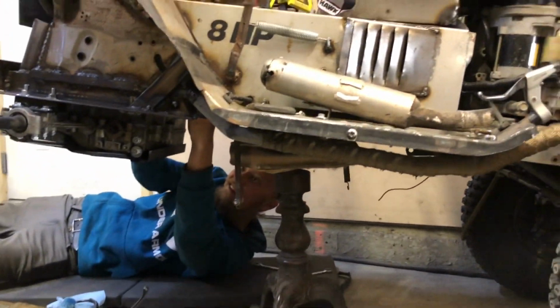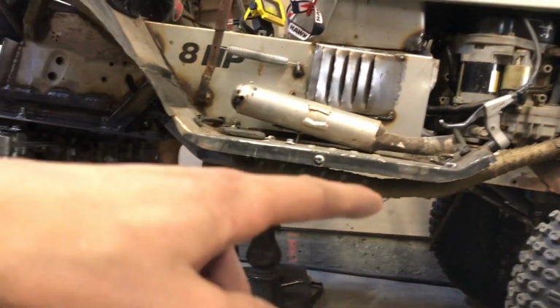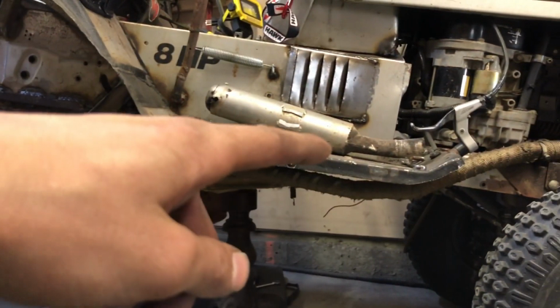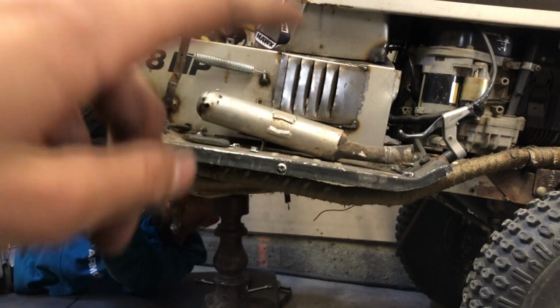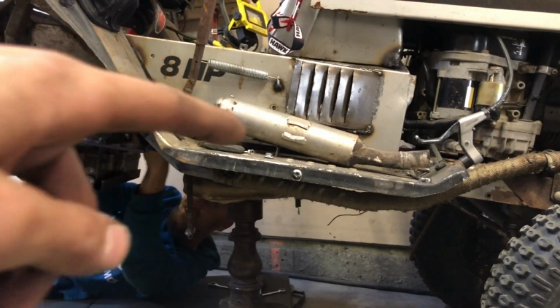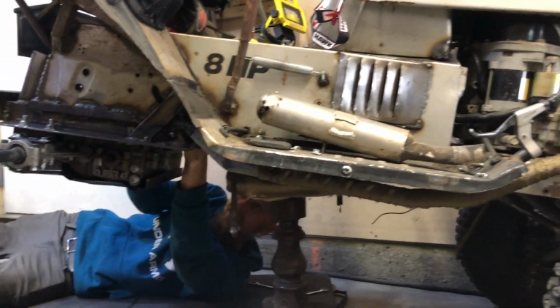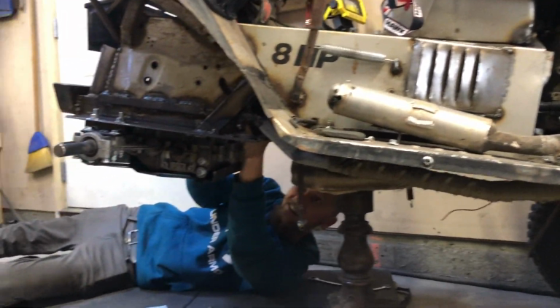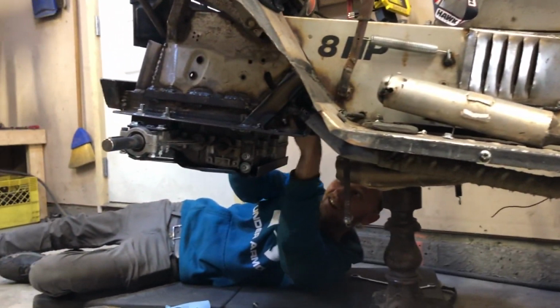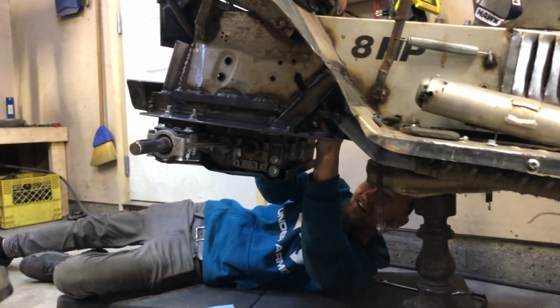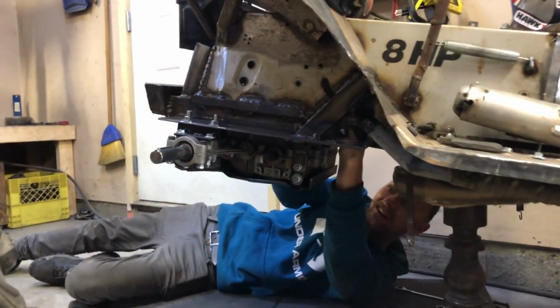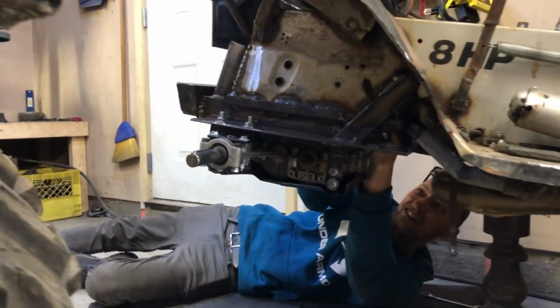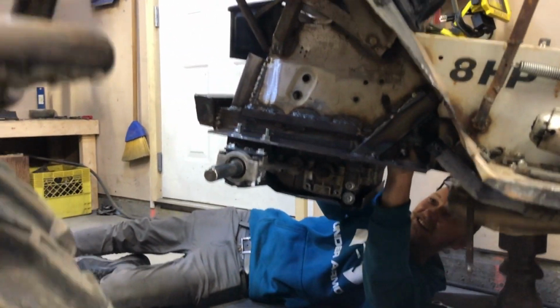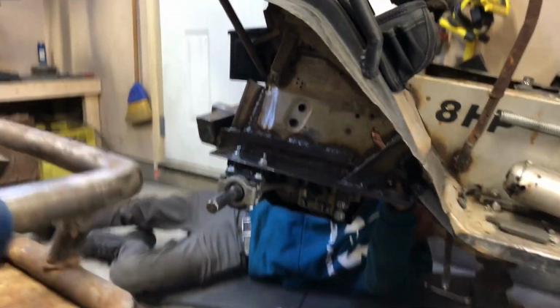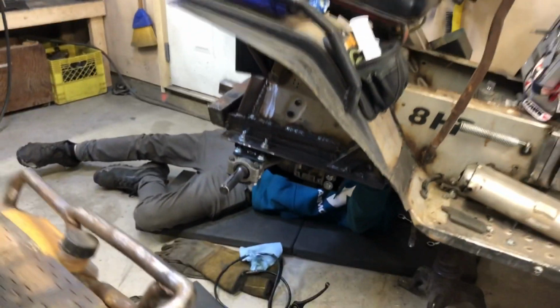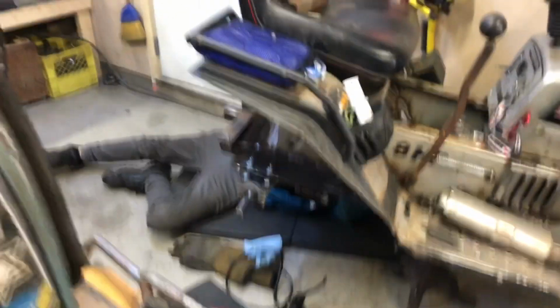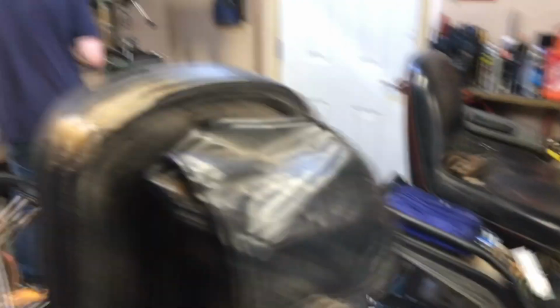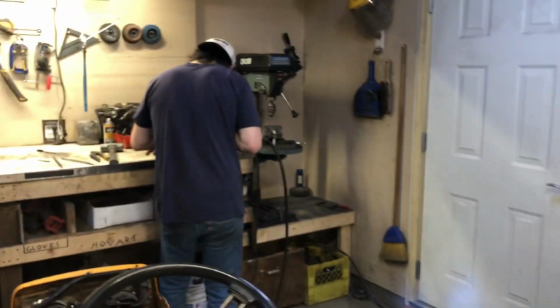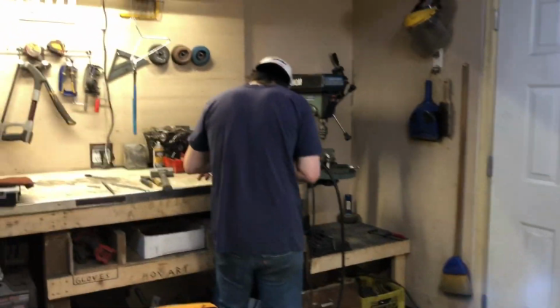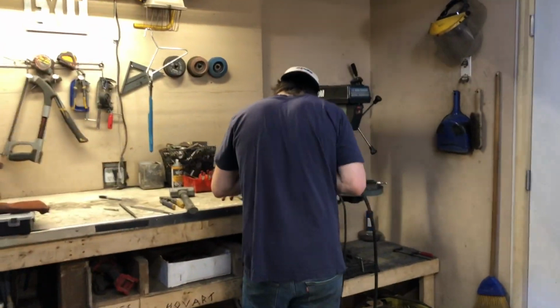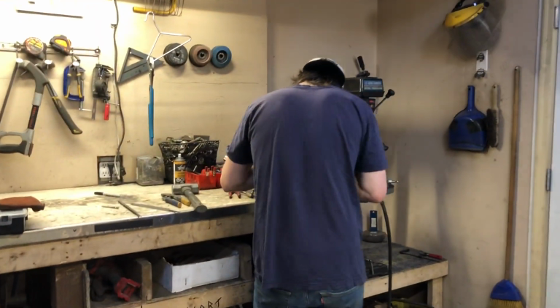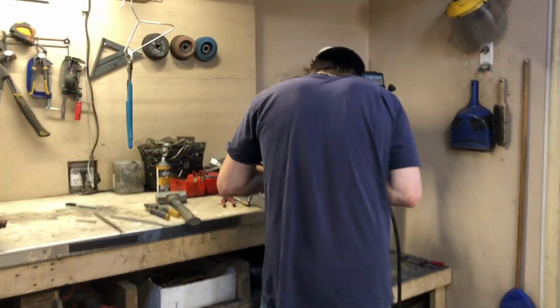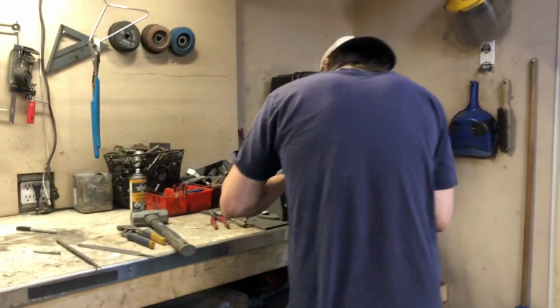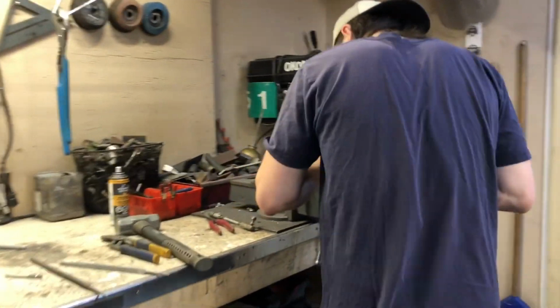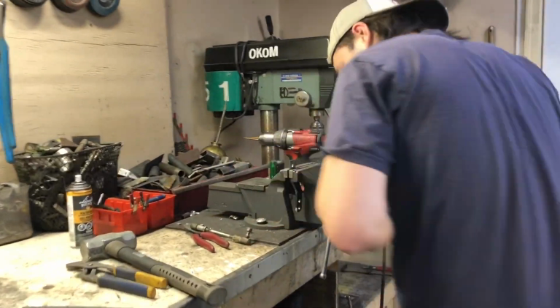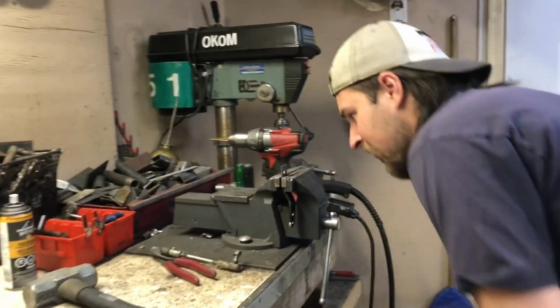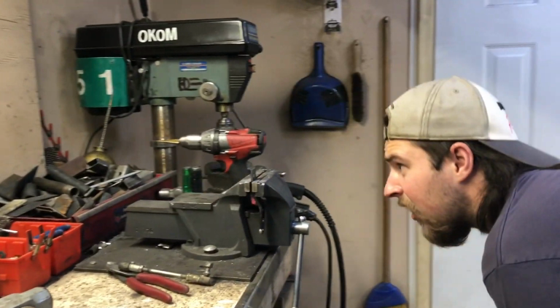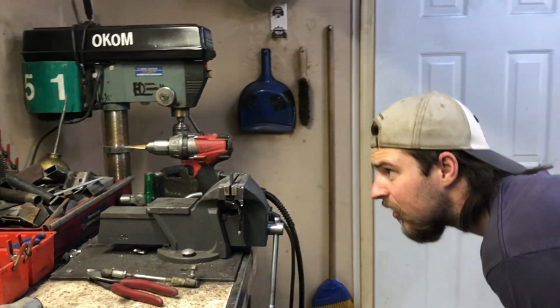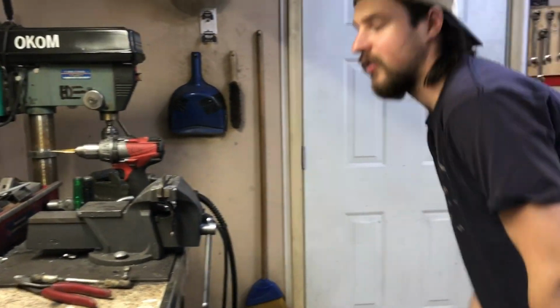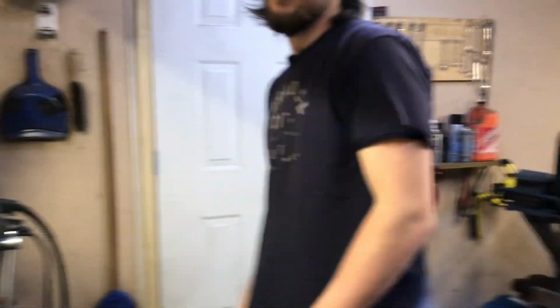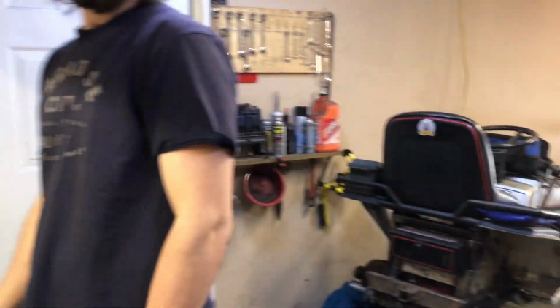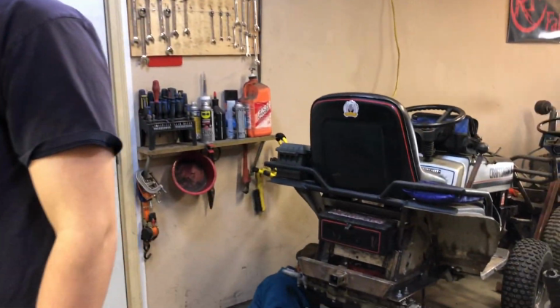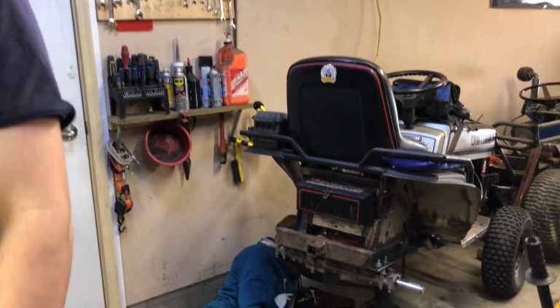You guys can see Tony's muffler — we got to cut that up and still get that on. We got a week till May long and there's a lot to do.